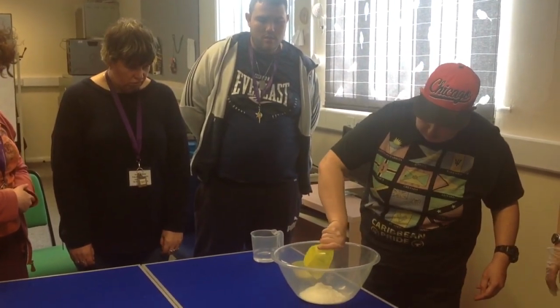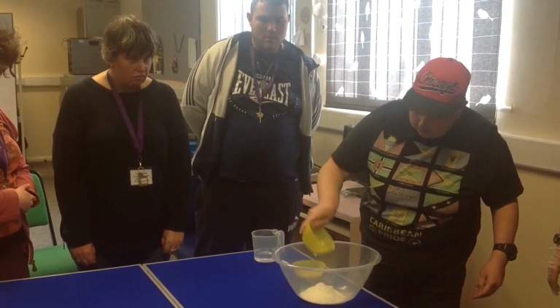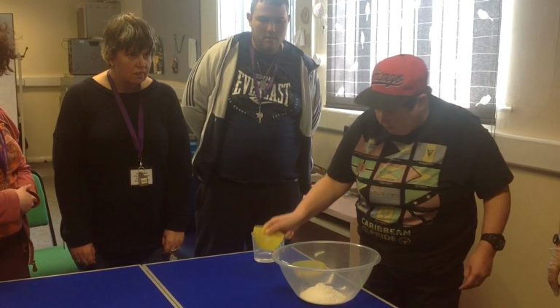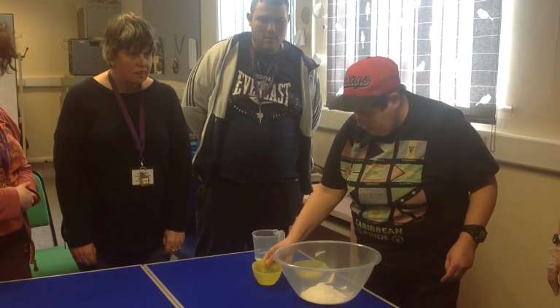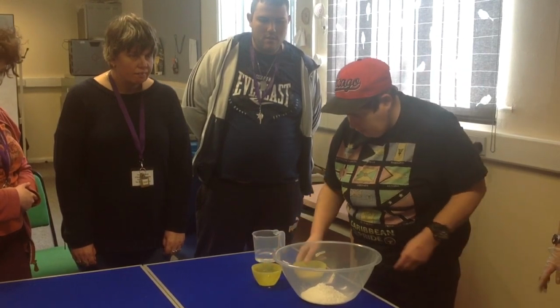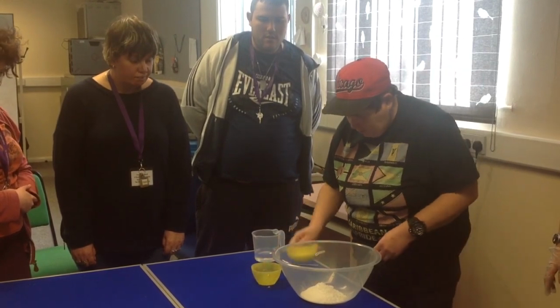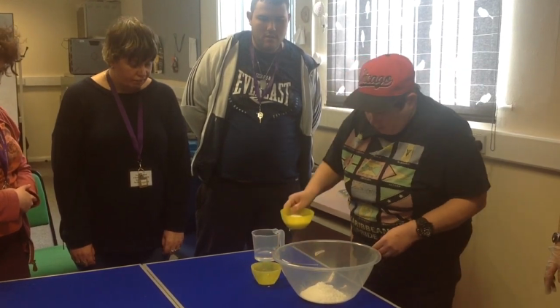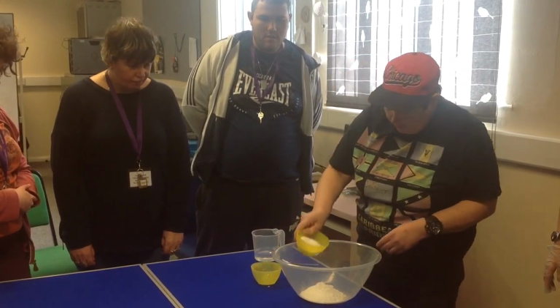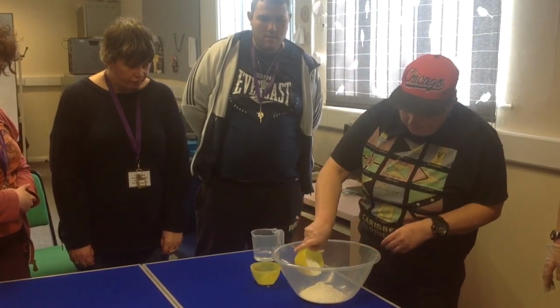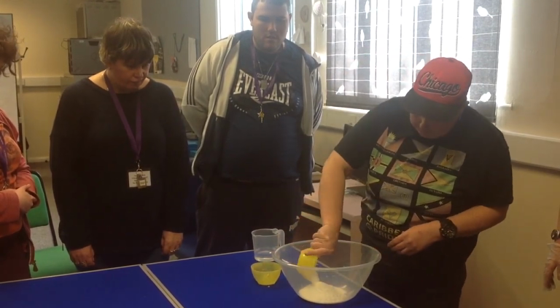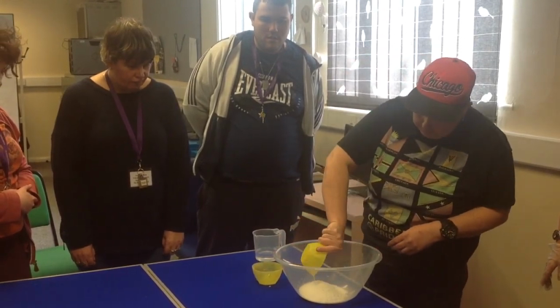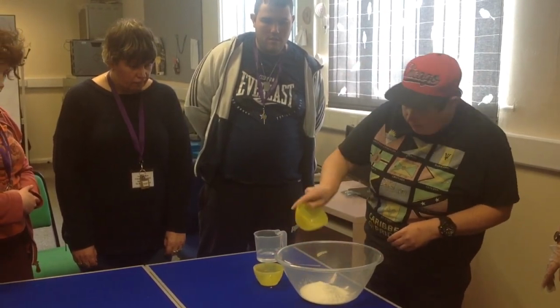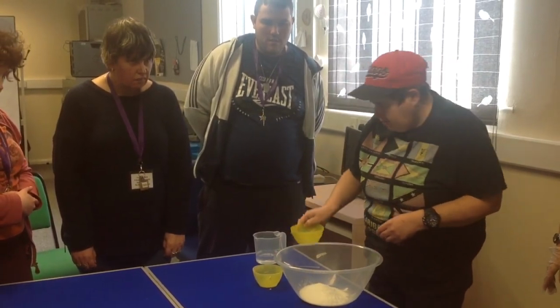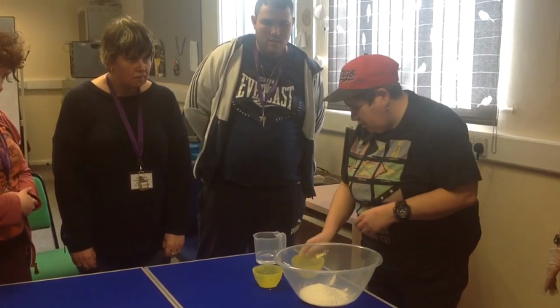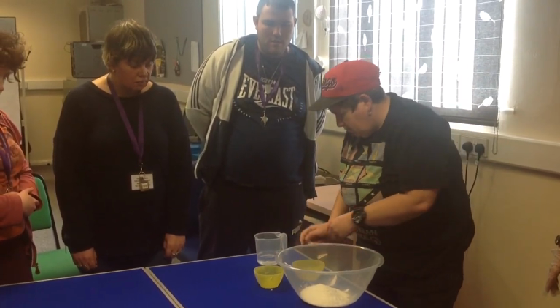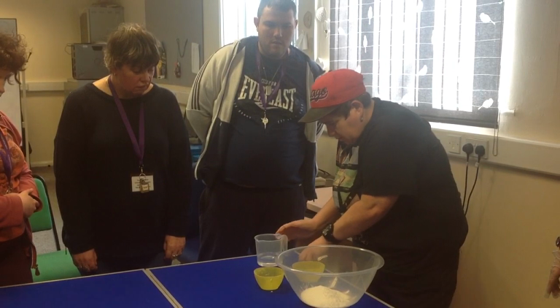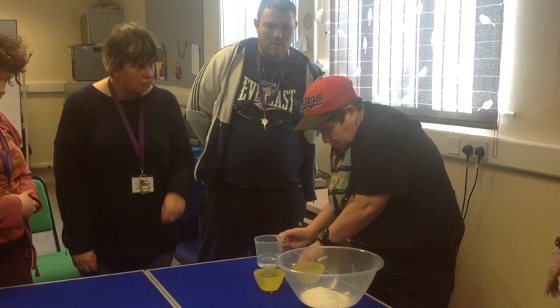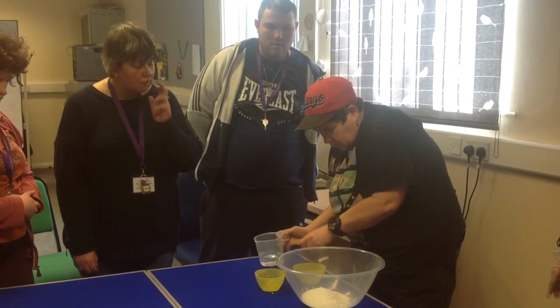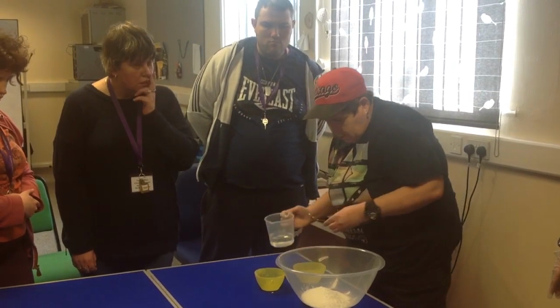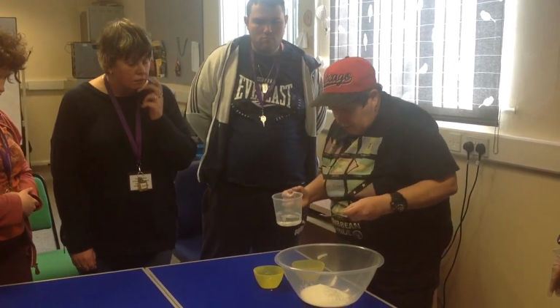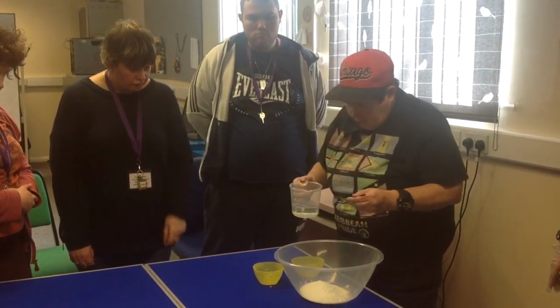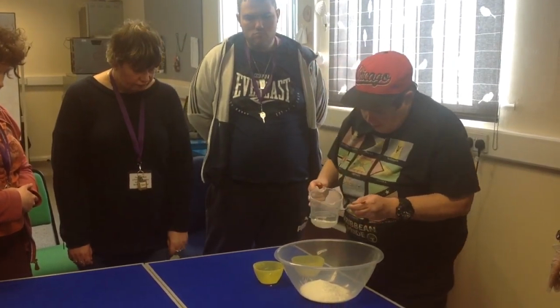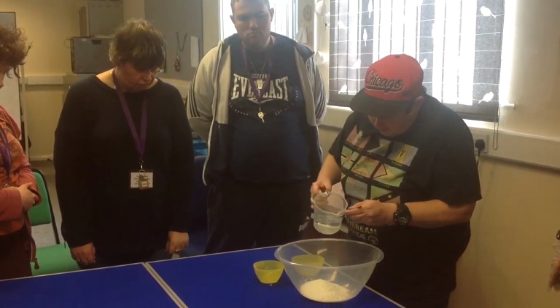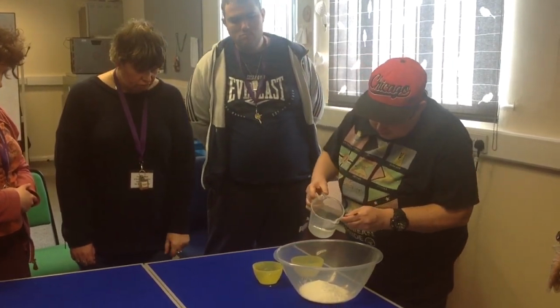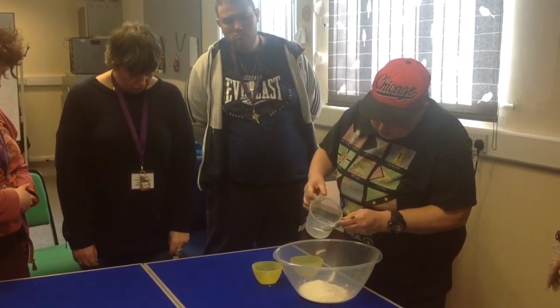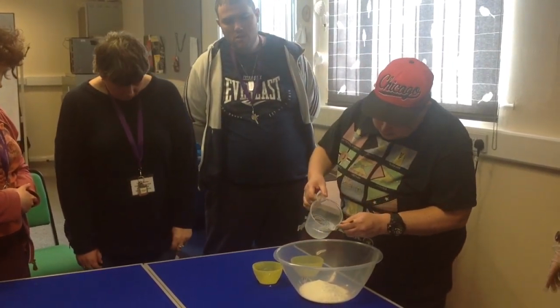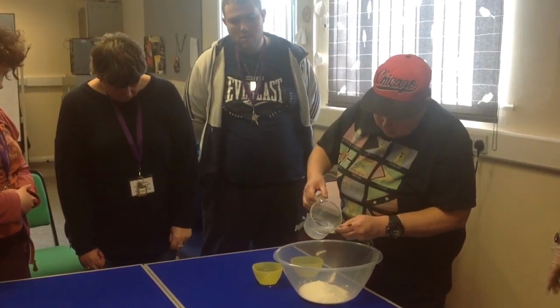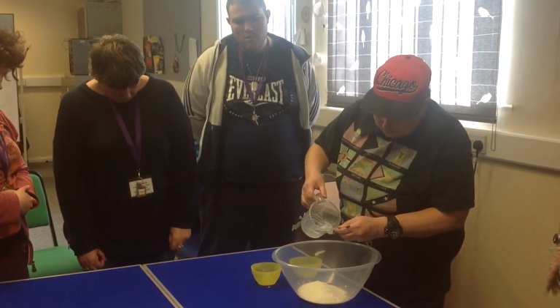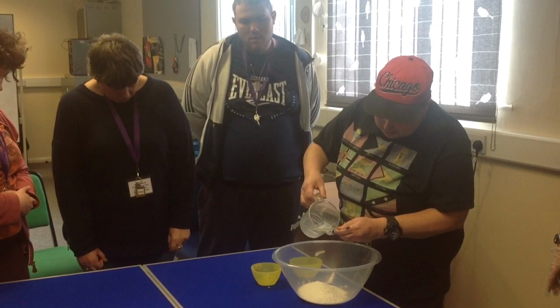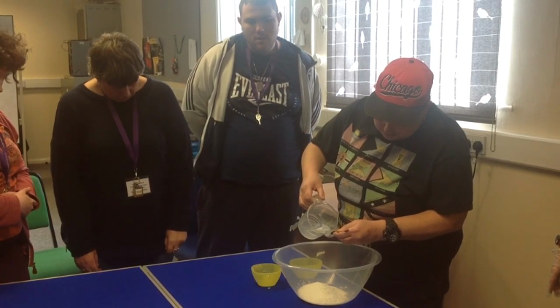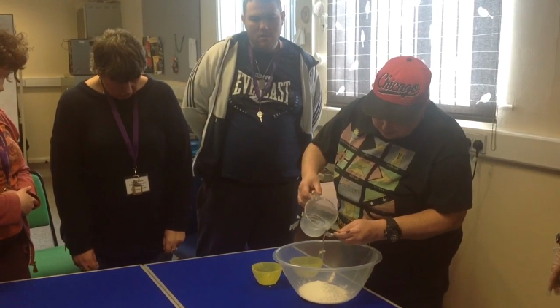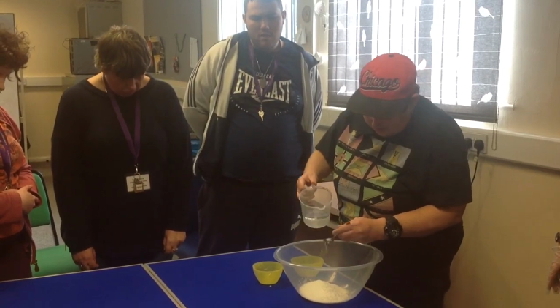We mixed the bicarbonate of soda with the citric acid and a teaspoon of water. These ingredients react in water to release CO2 and fizz.